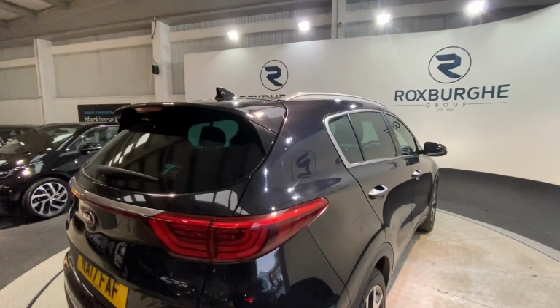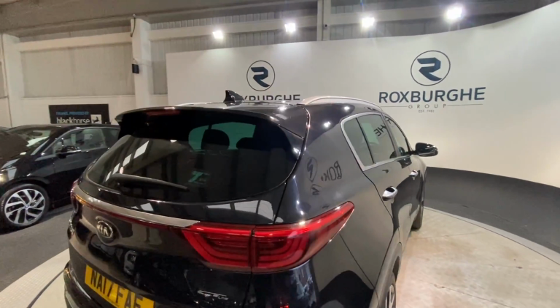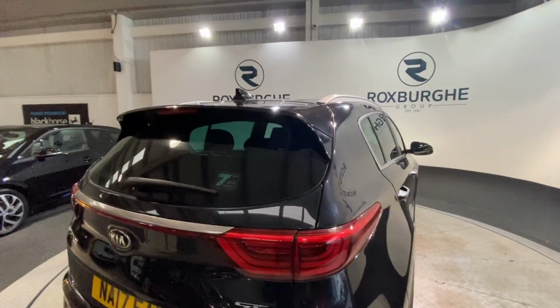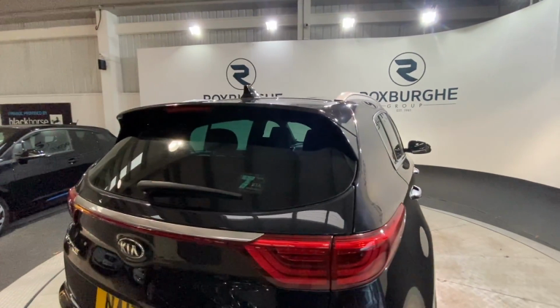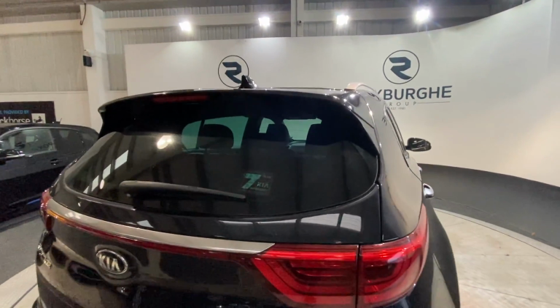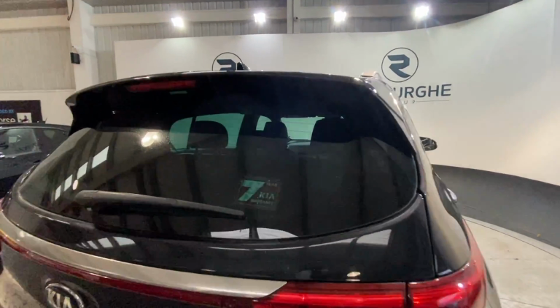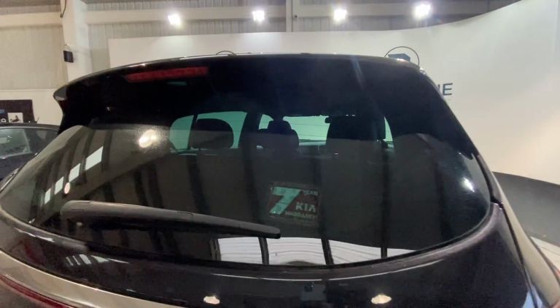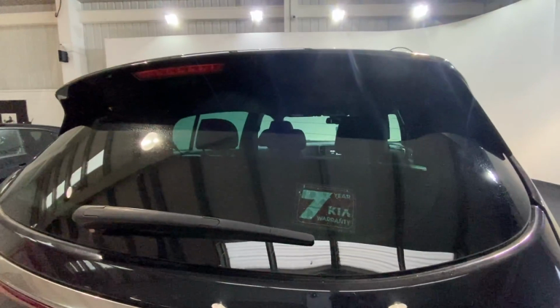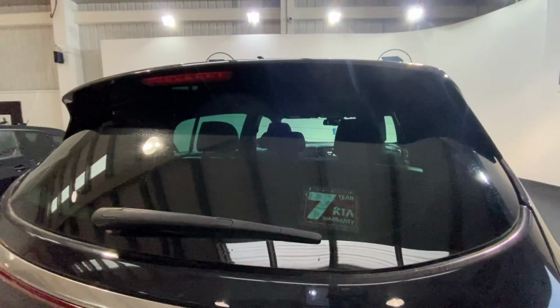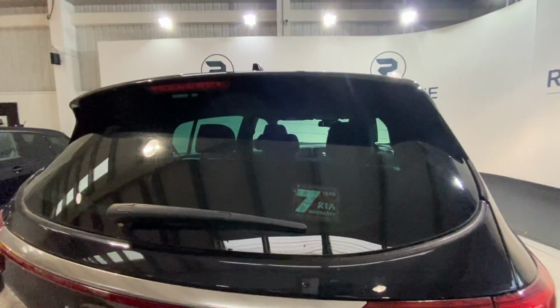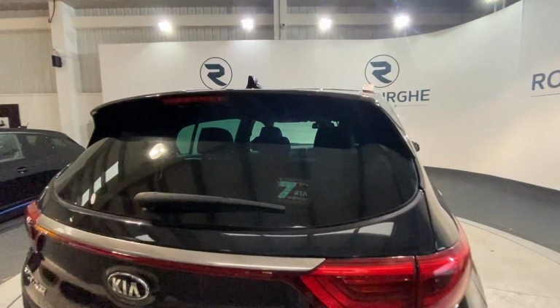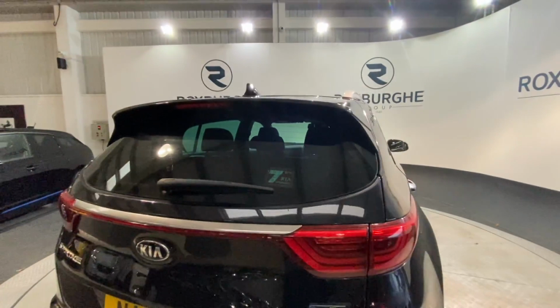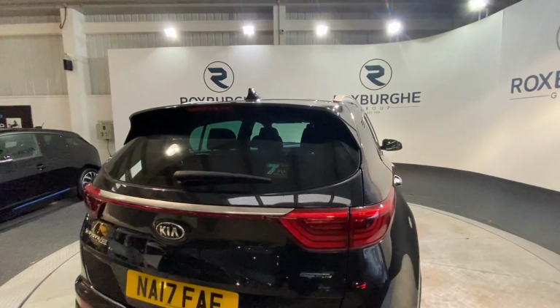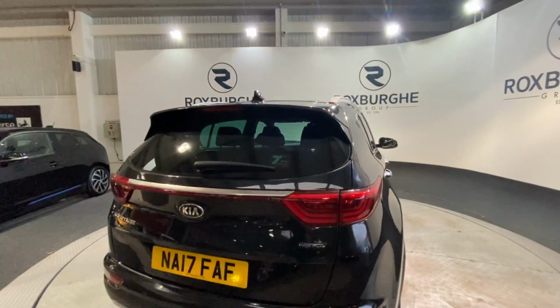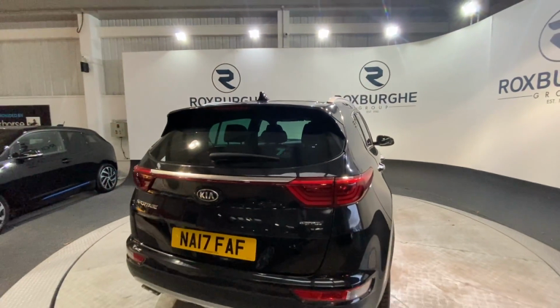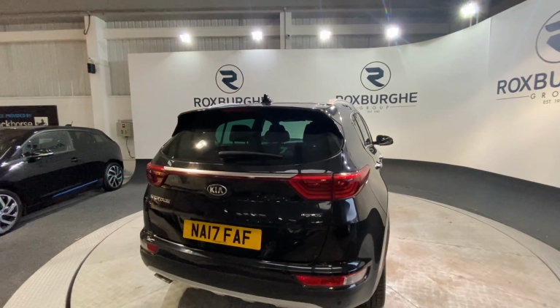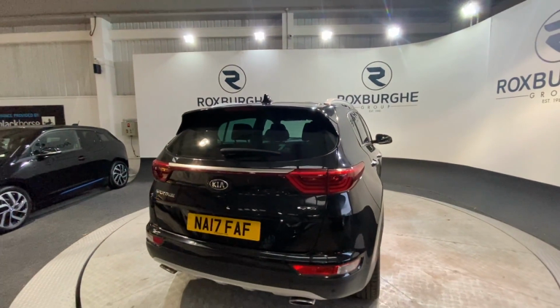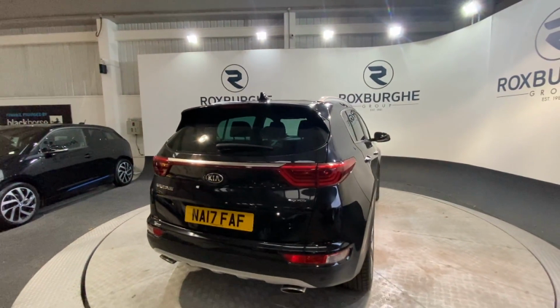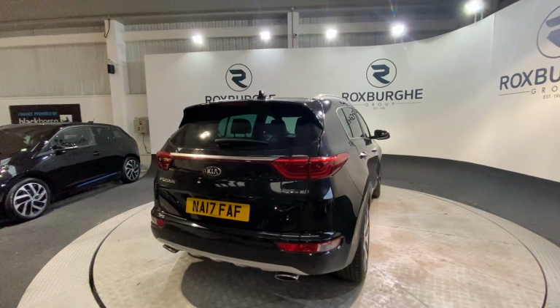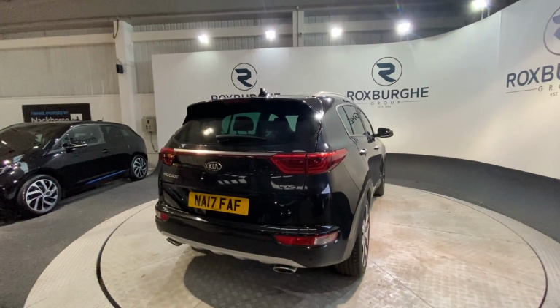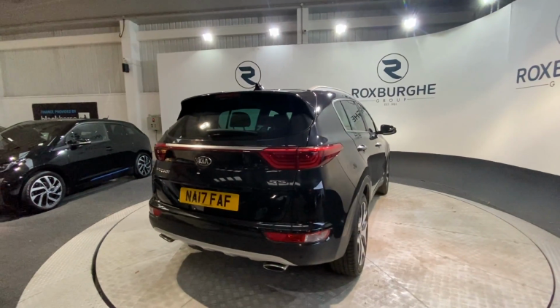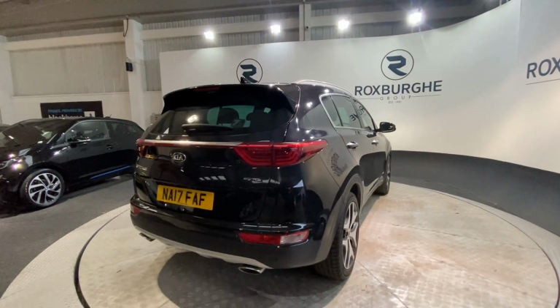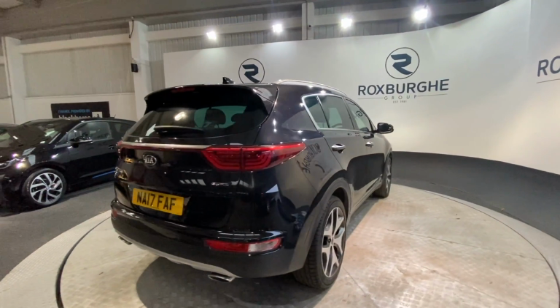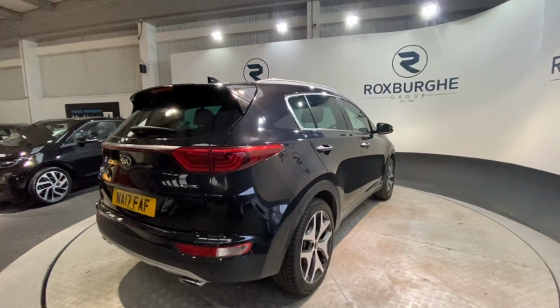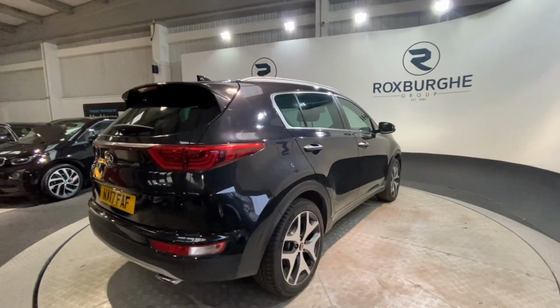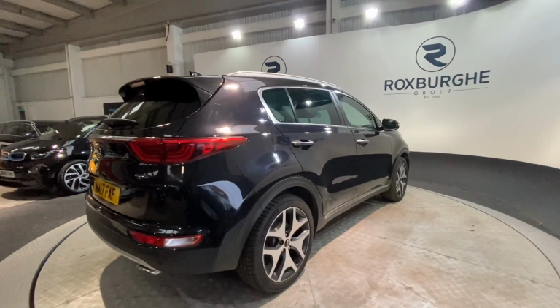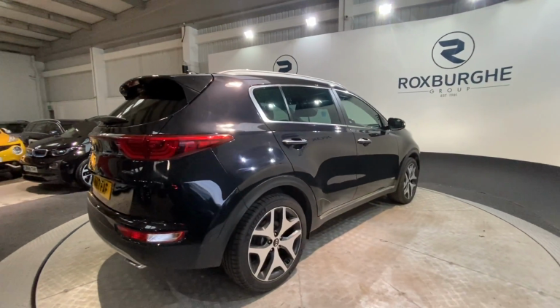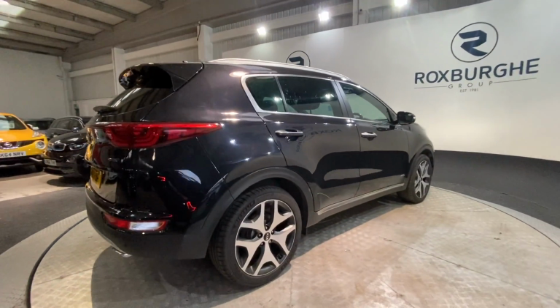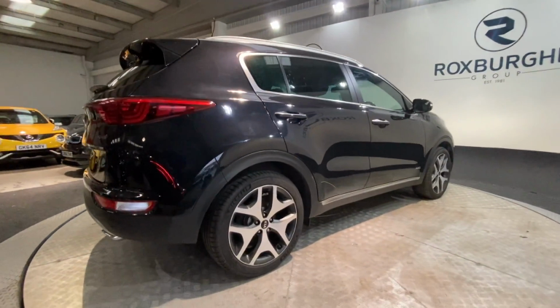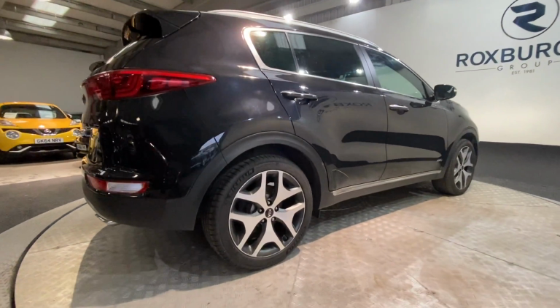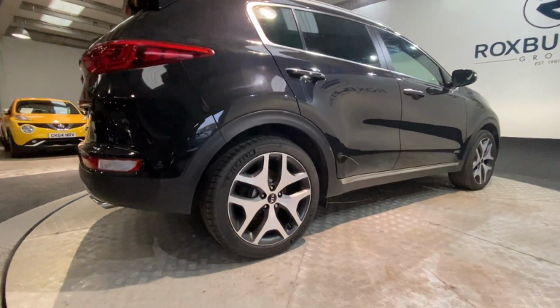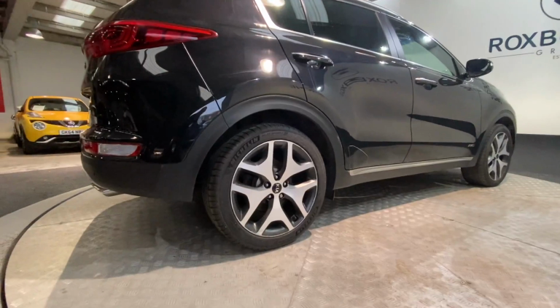As noted on the sticker on the back, you do get the Kia 7 year warranty, four years of which is still remaining being a 17 plate. Again we've got those stunning diamond cut alloy wheels as you can see there.